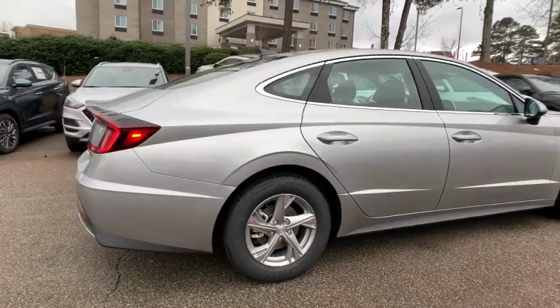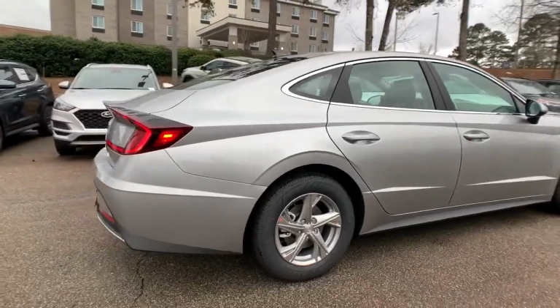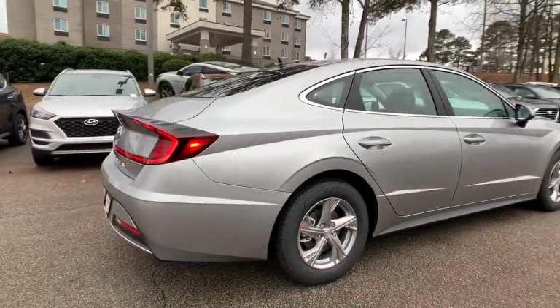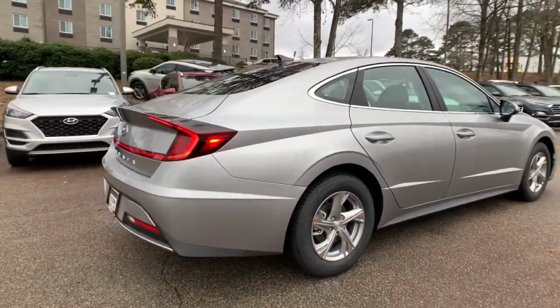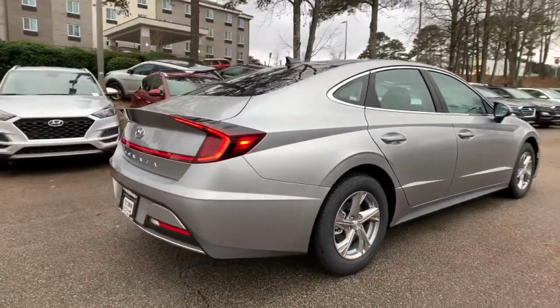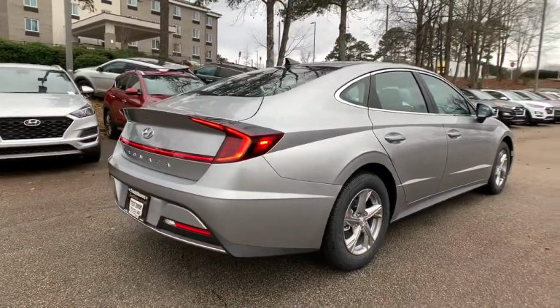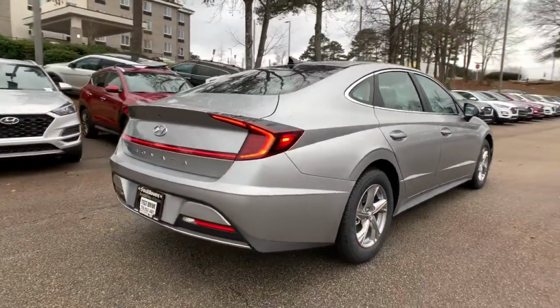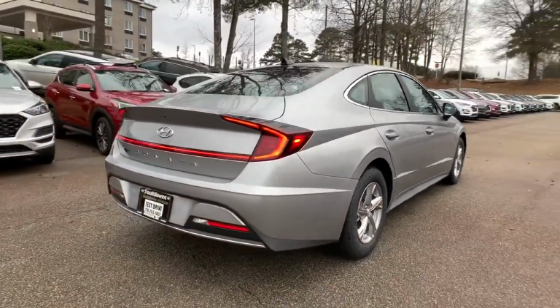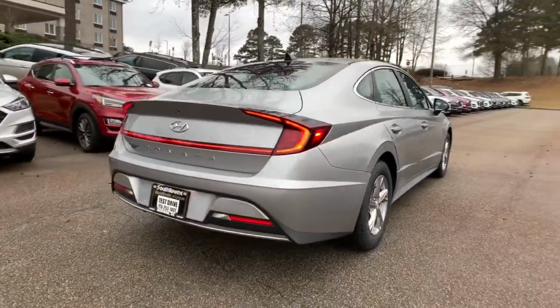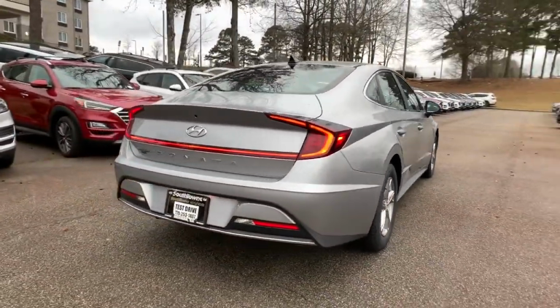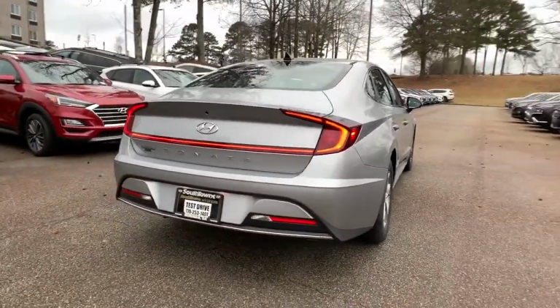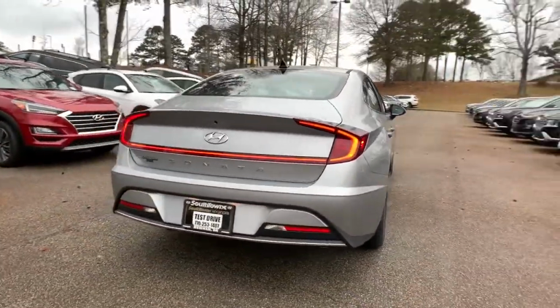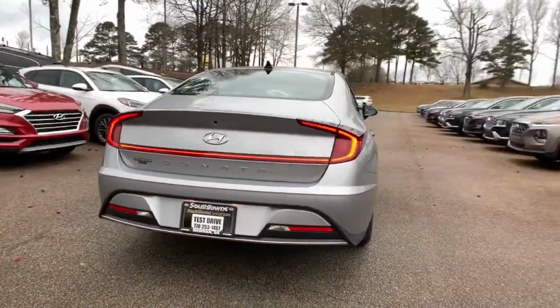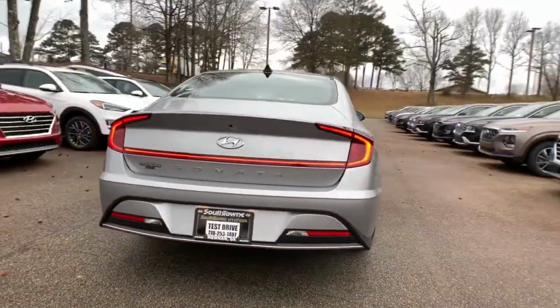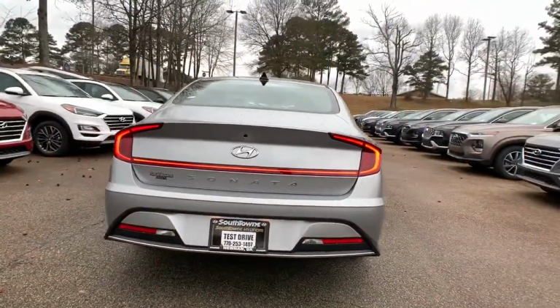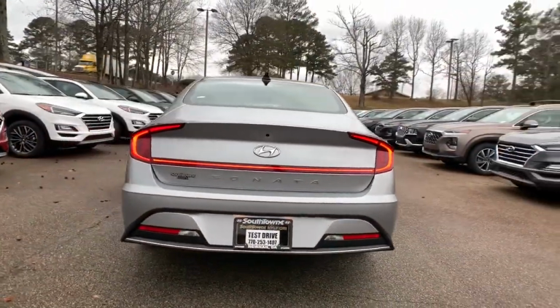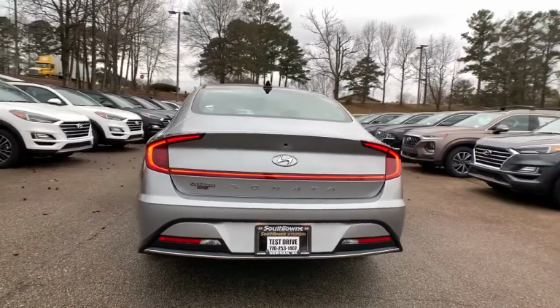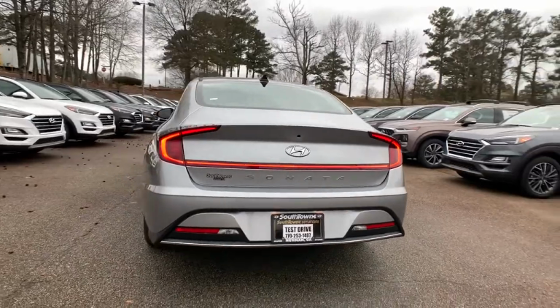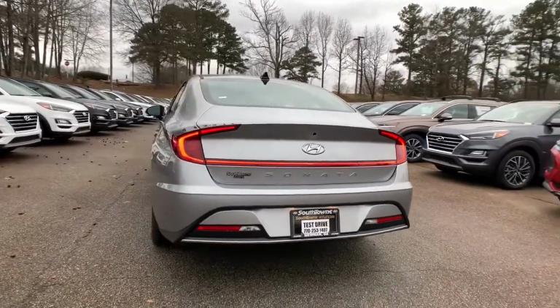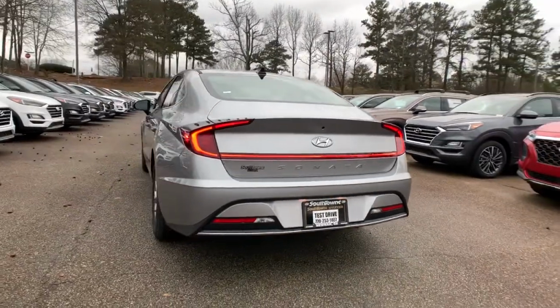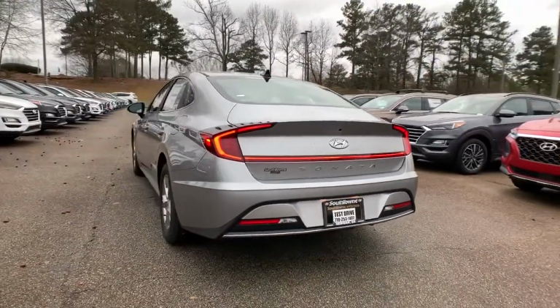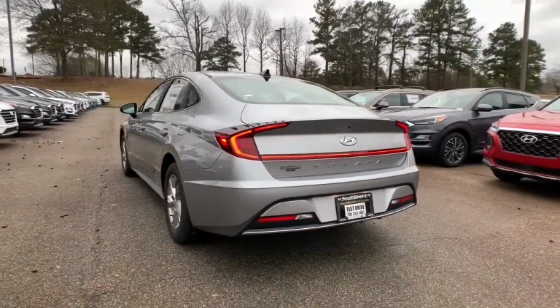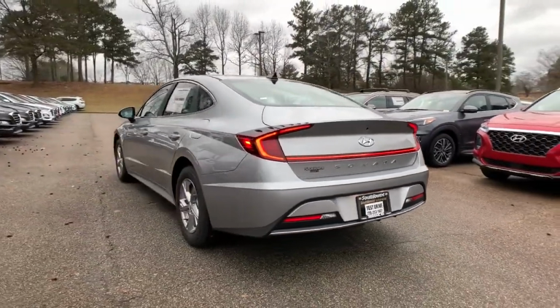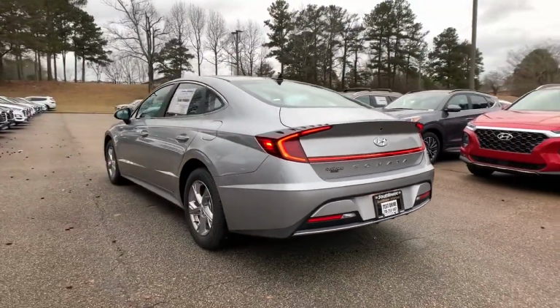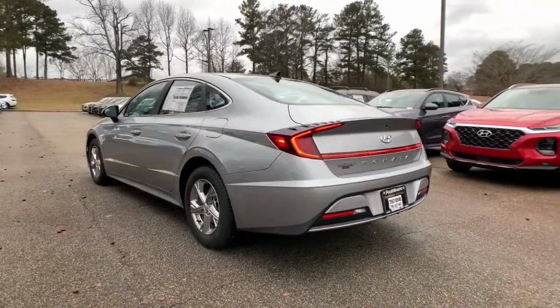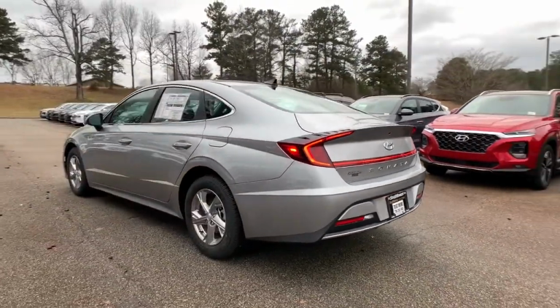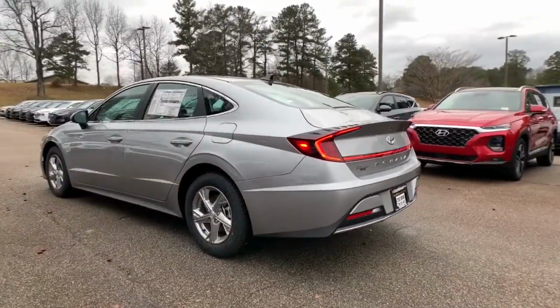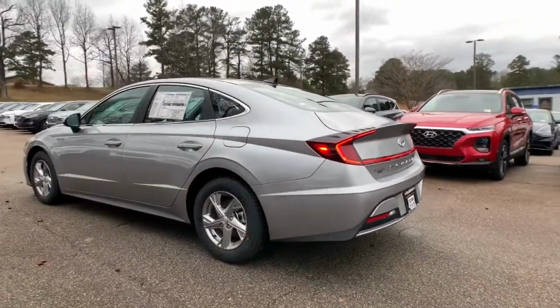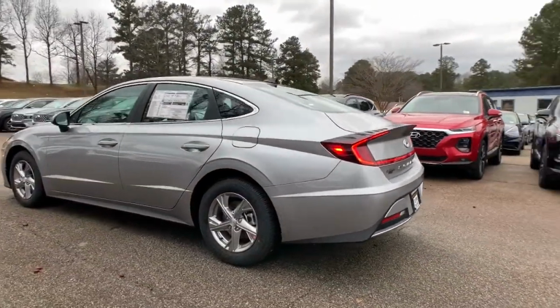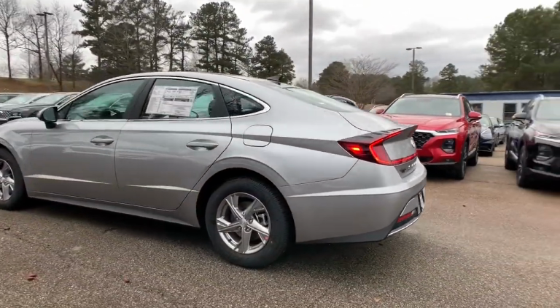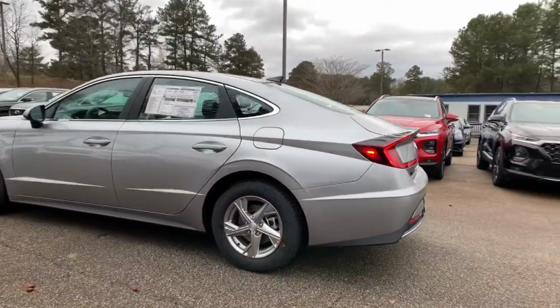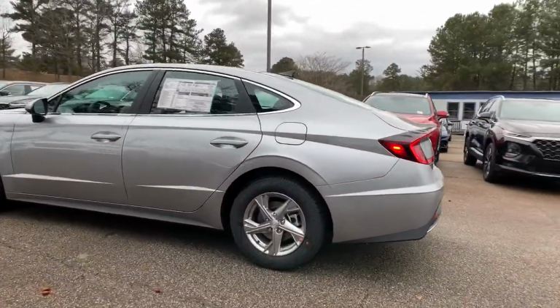With a spacious, quiet cabin, ample cargo space, a suite of advanced safety features, and connected infotainment on board, you'll look forward to every drive.